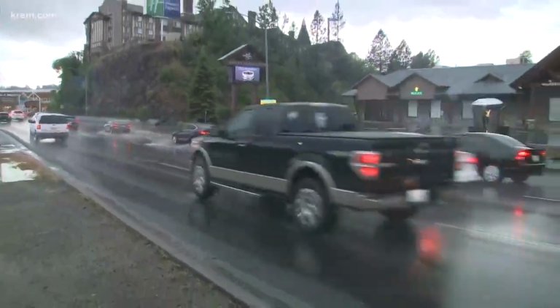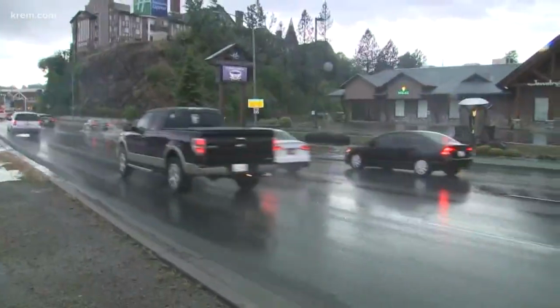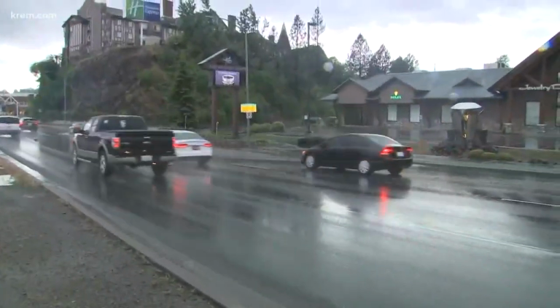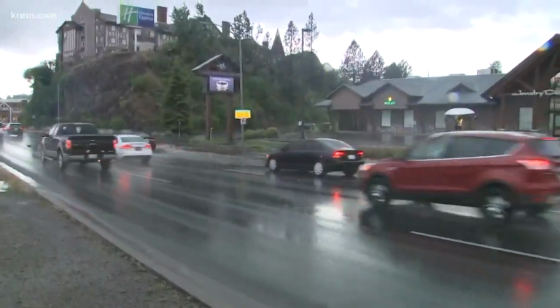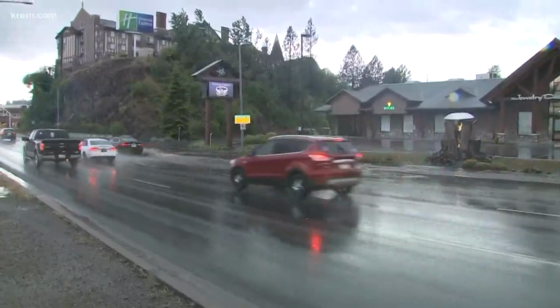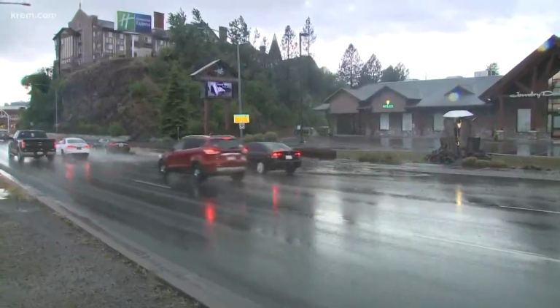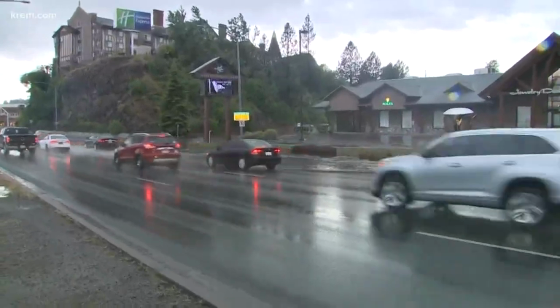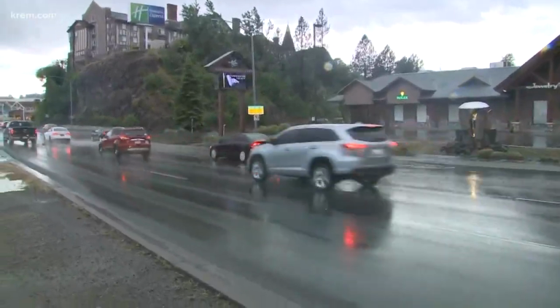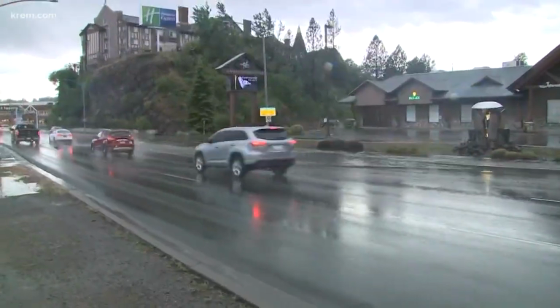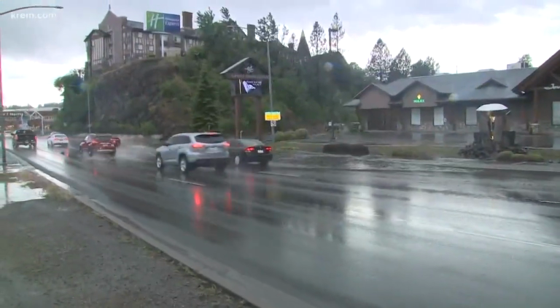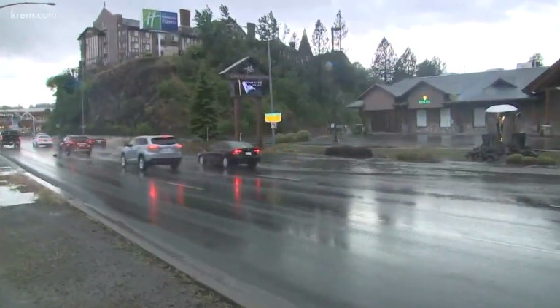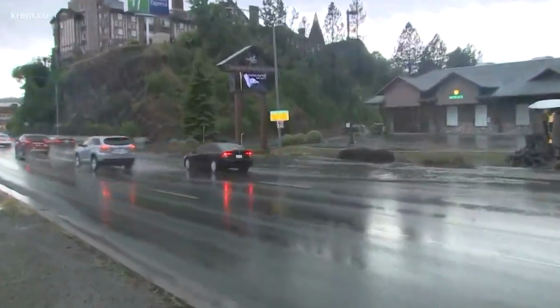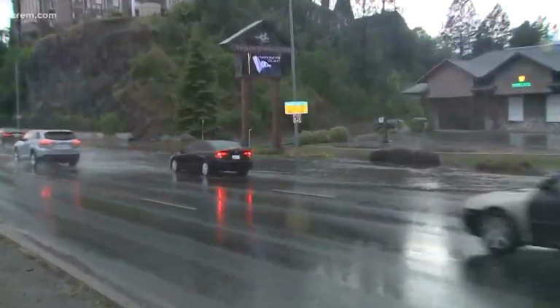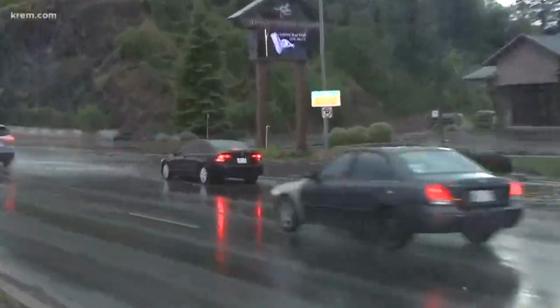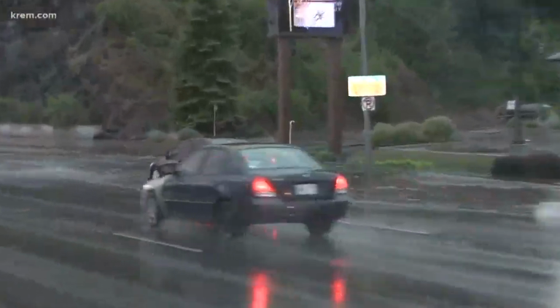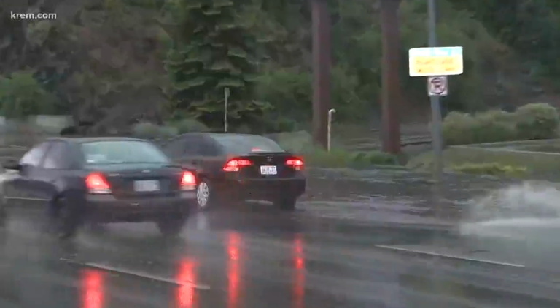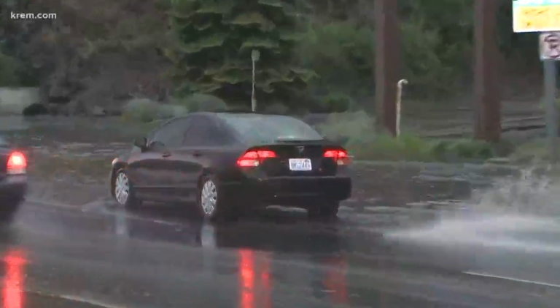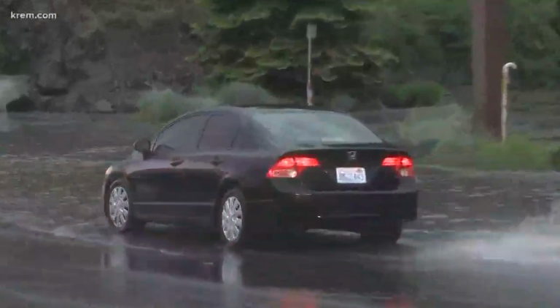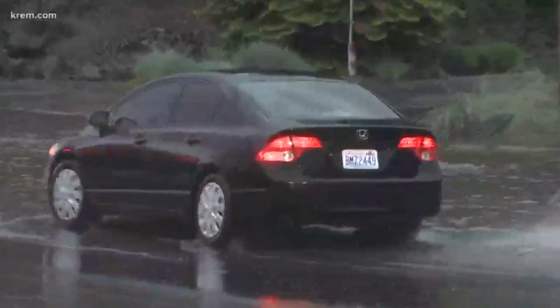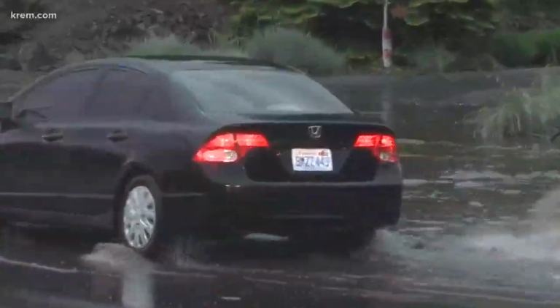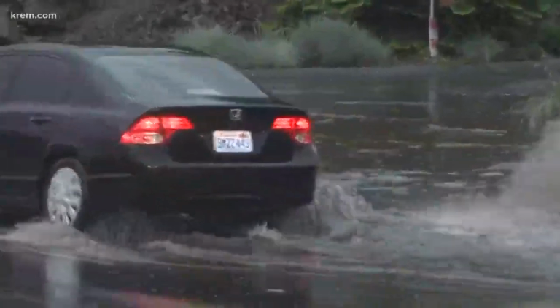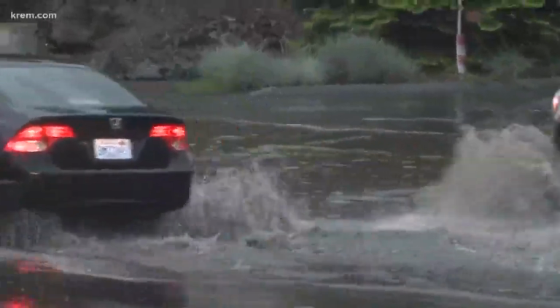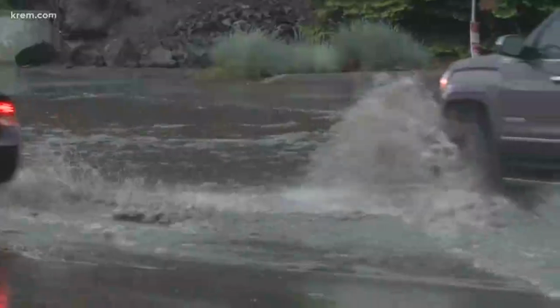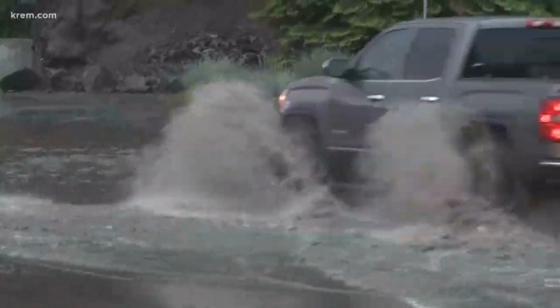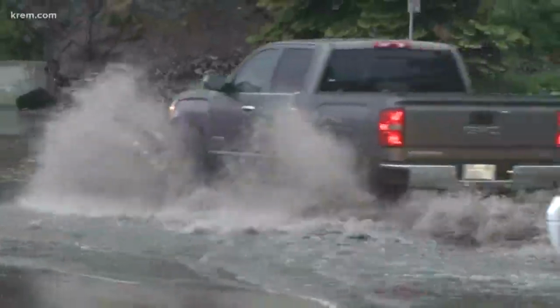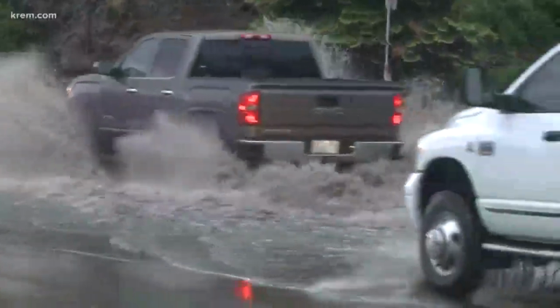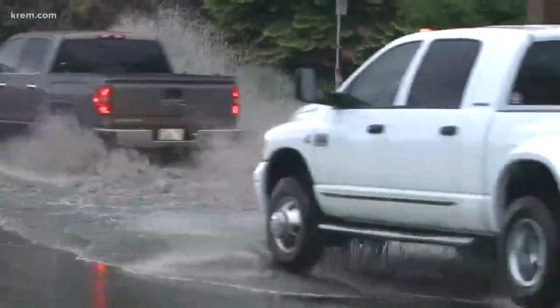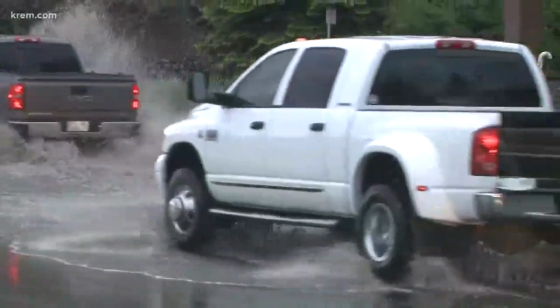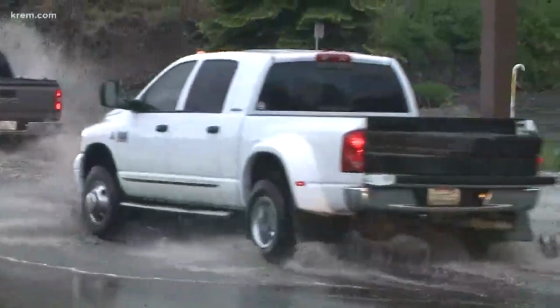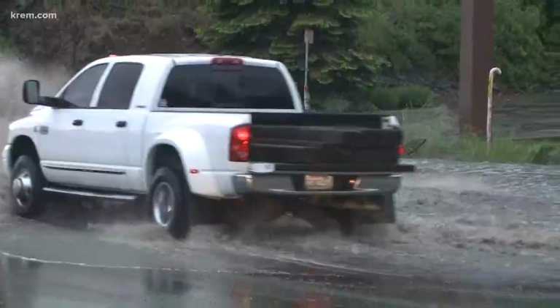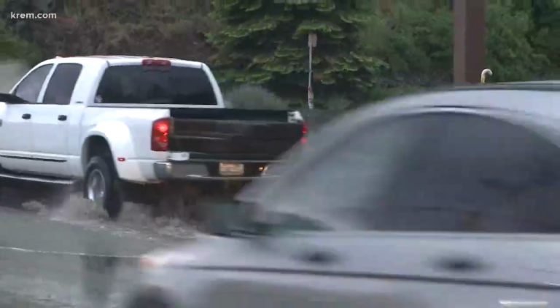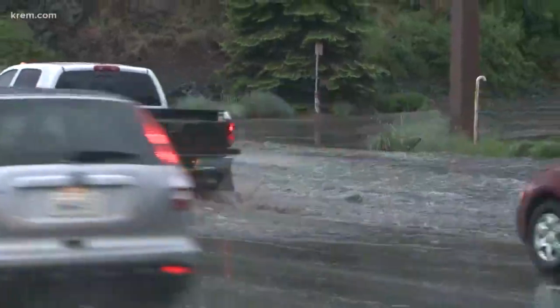It is starting to subside, but if you can see the entrance to the parking lot of the Jewelry Design Center, that water has been creeping up into the parking lot. We've seen employees and customers kind of eyeballing that, making sure that they can get out safely.